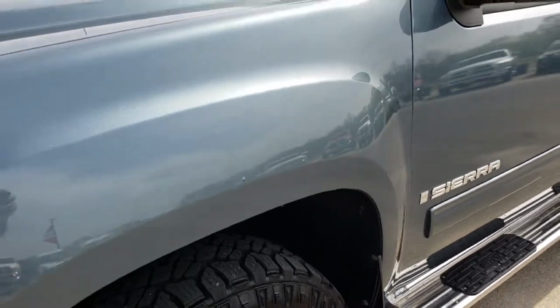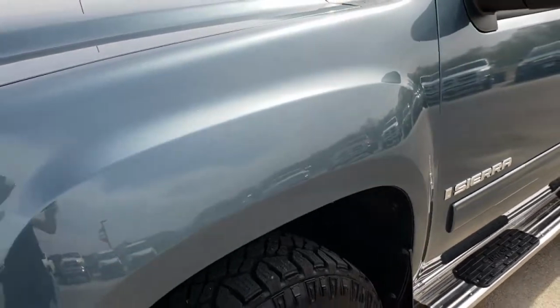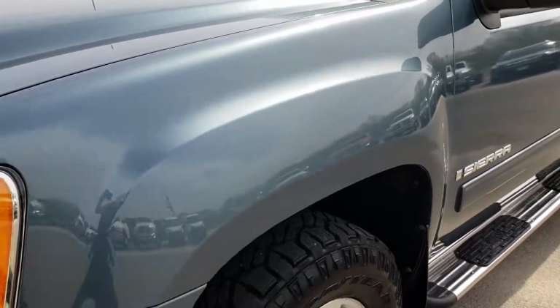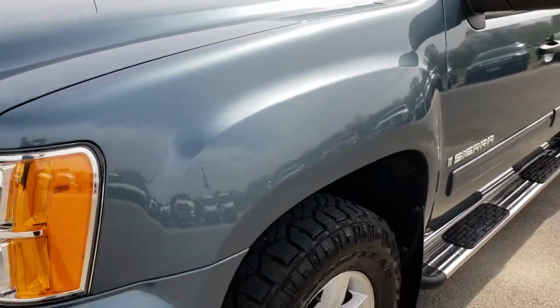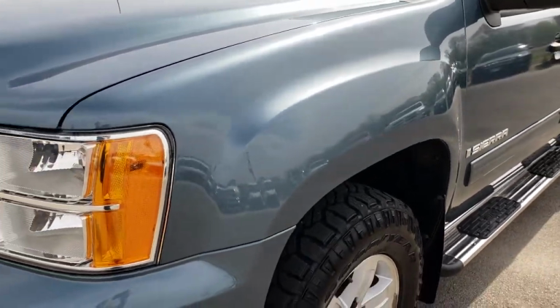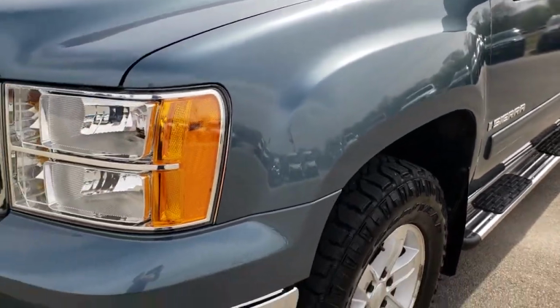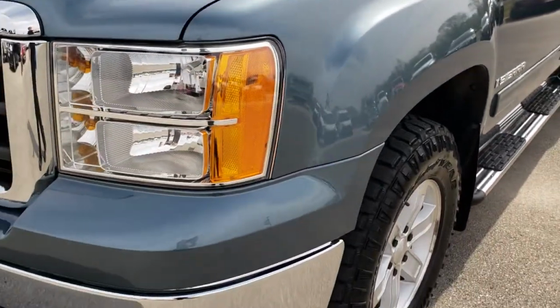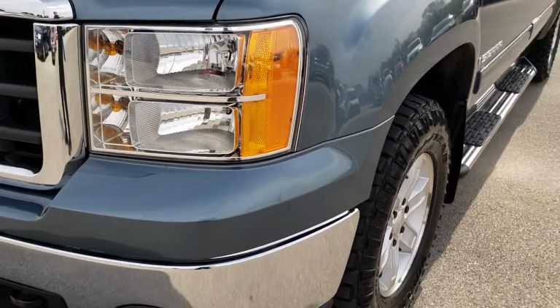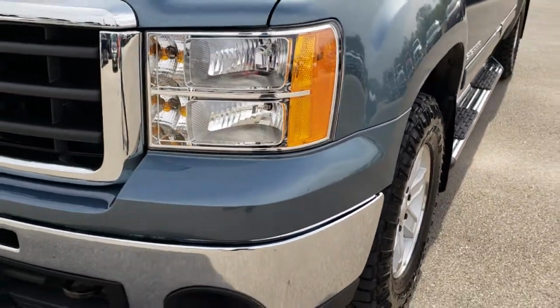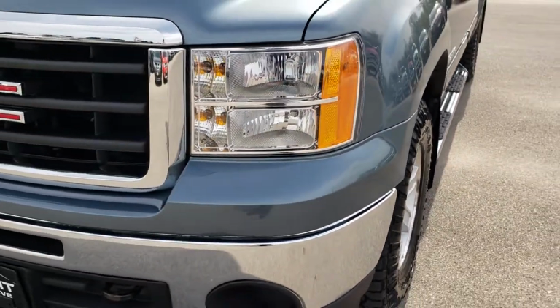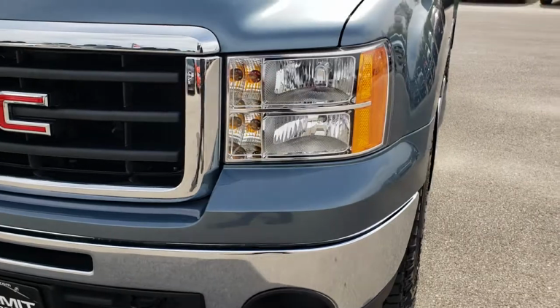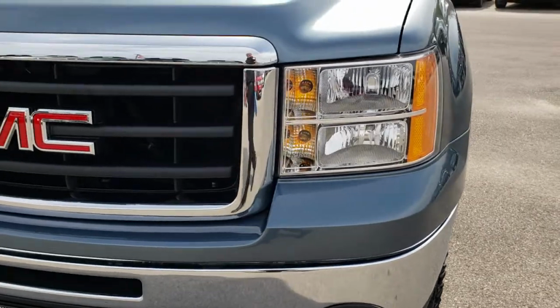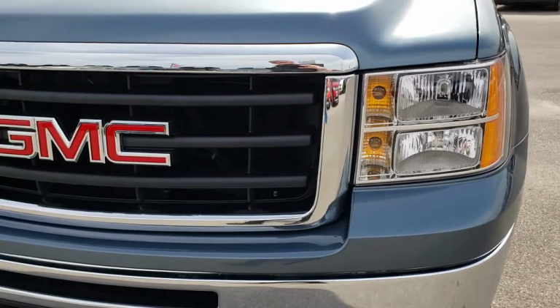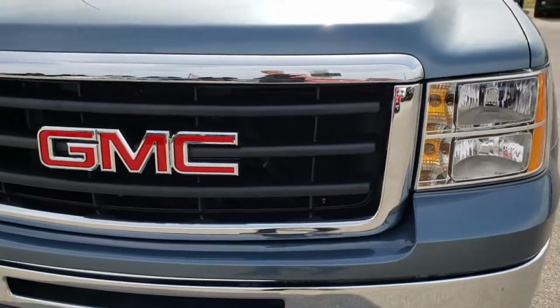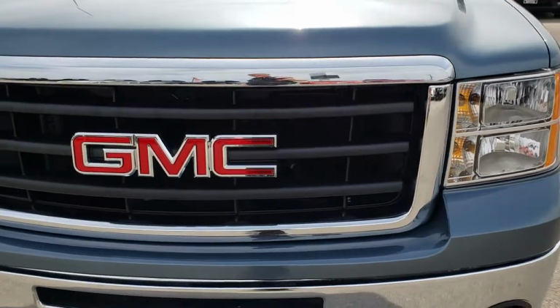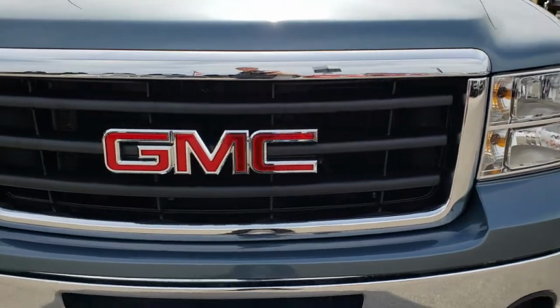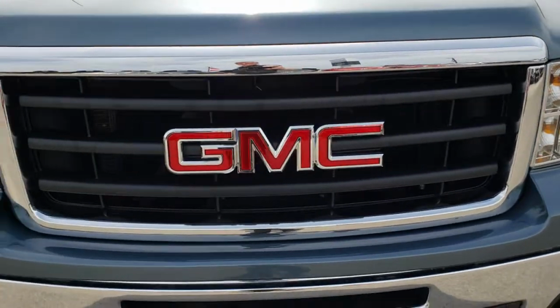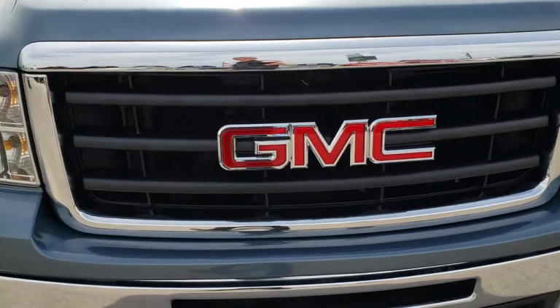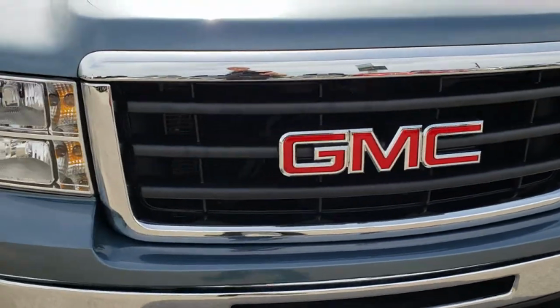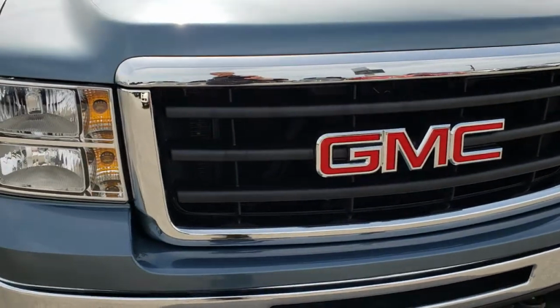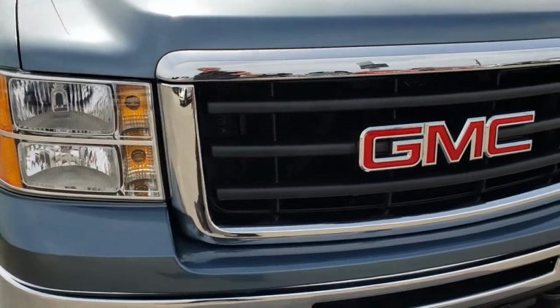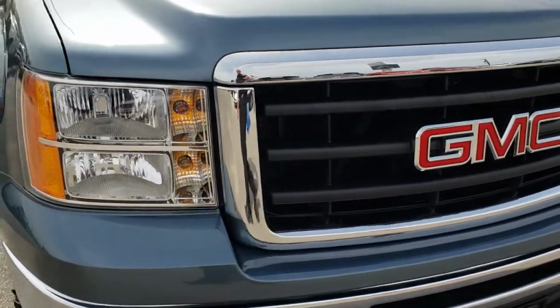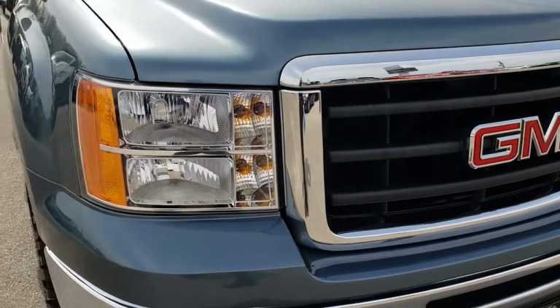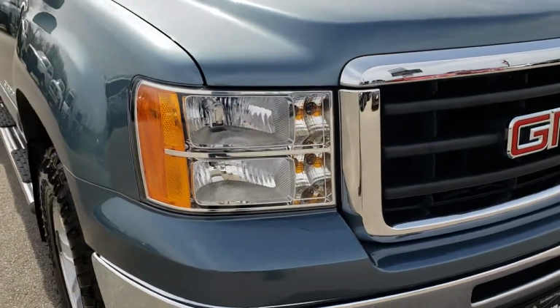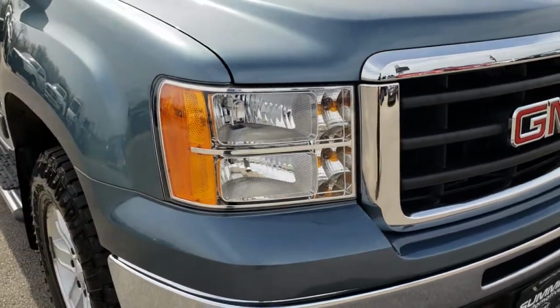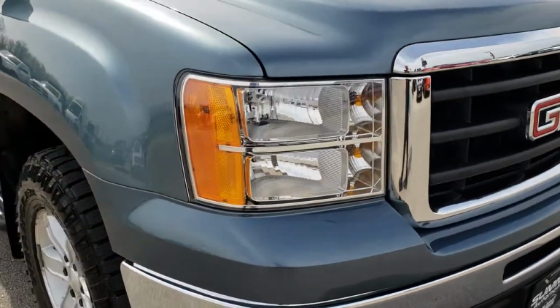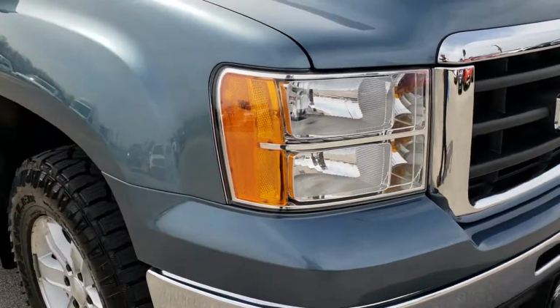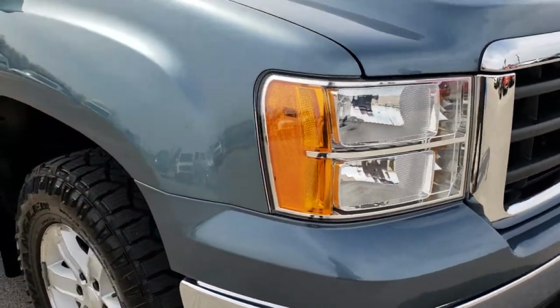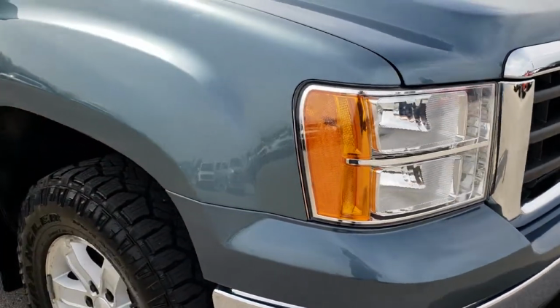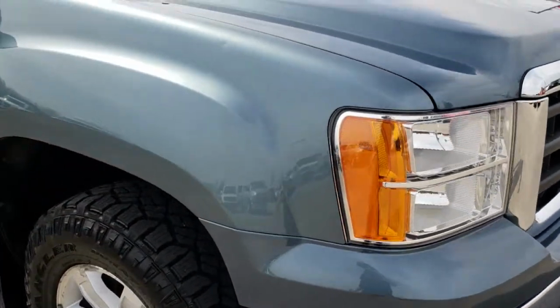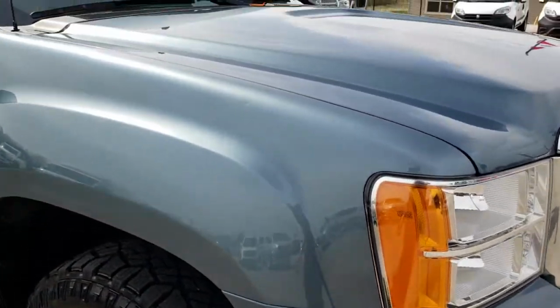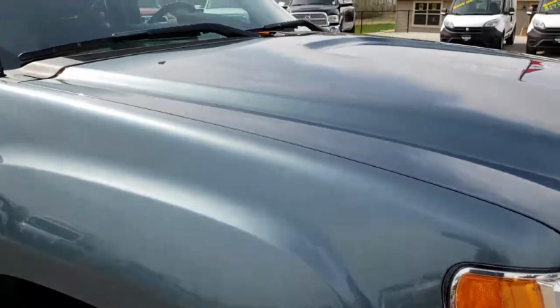No dents or dings on that front fender. We shoot all of our videos in 1080p, so if you have HD capabilities on your computer, tablet, or smartphone, turn them on right now — it's like you're right here looking at the truck with me.